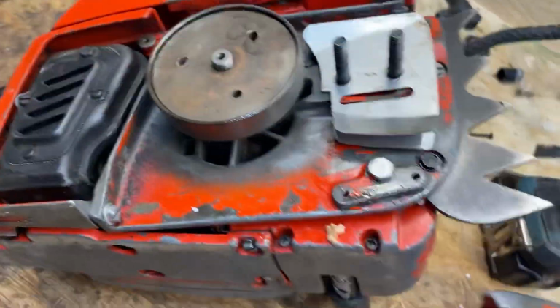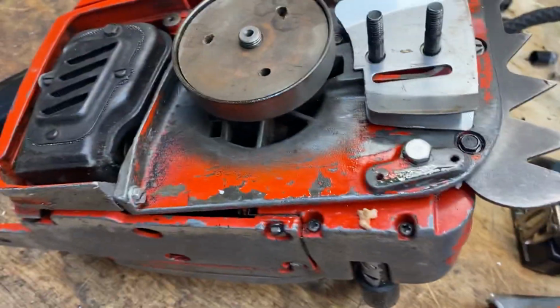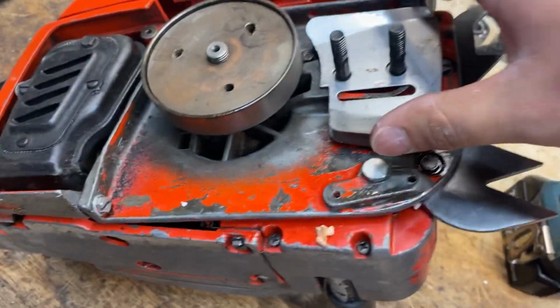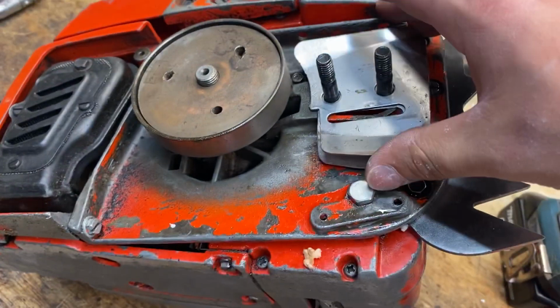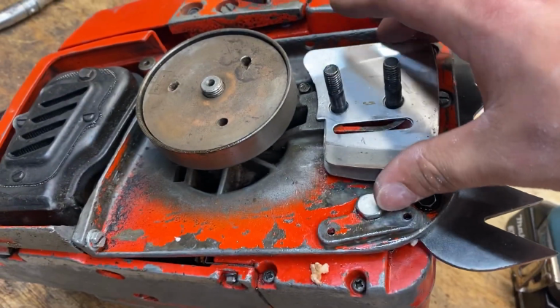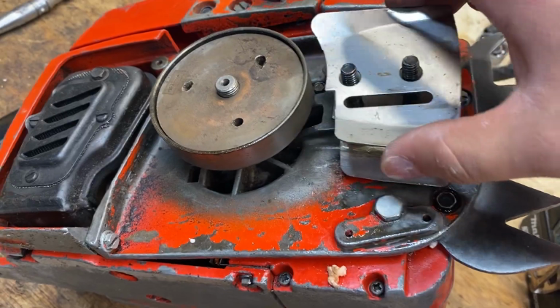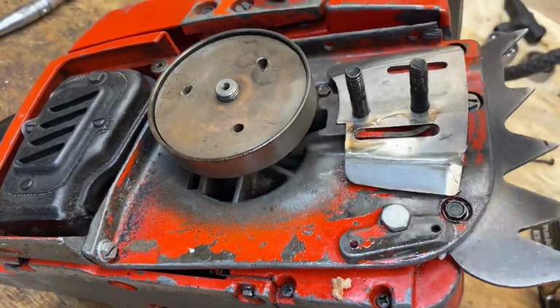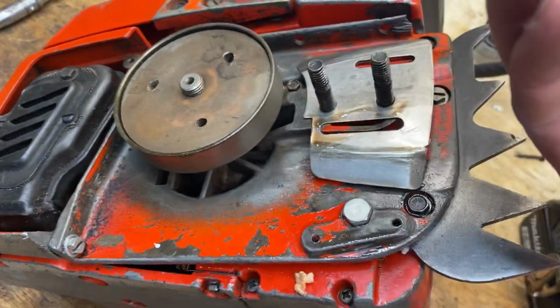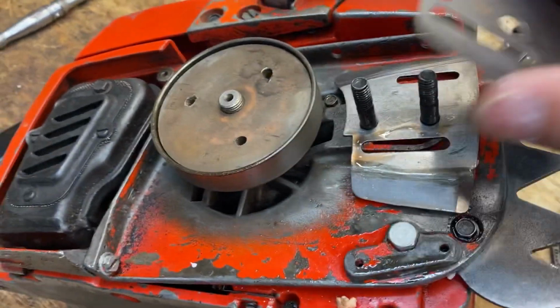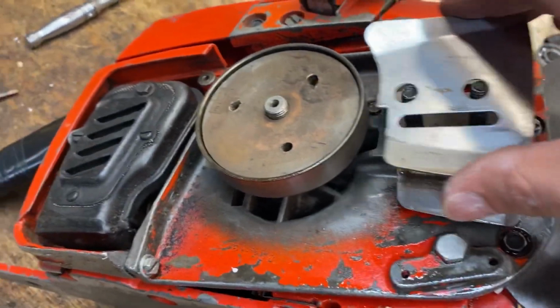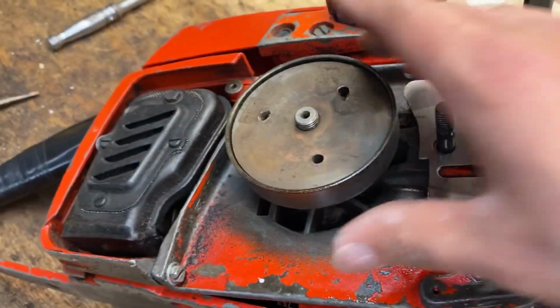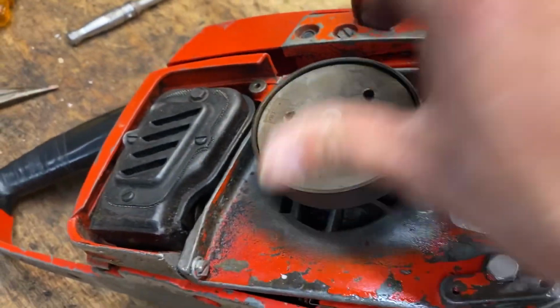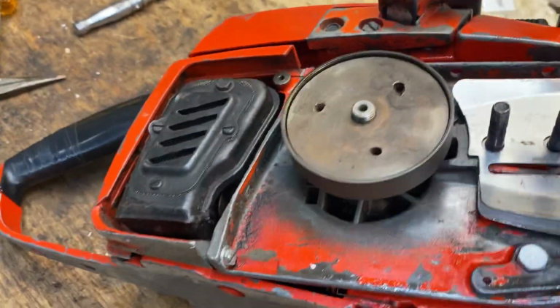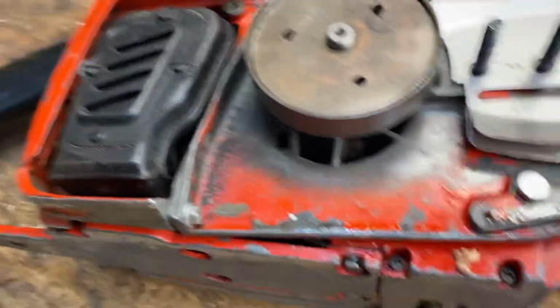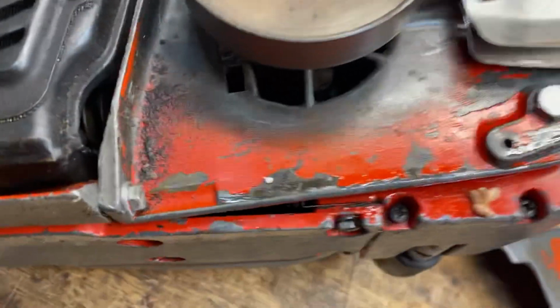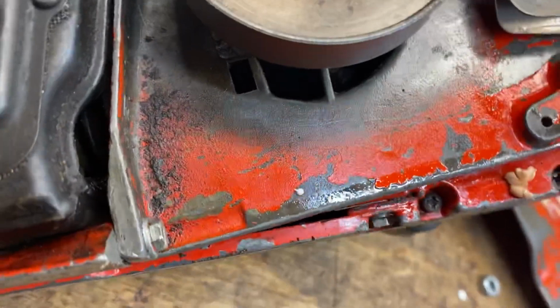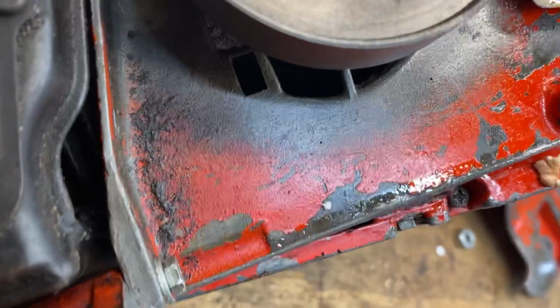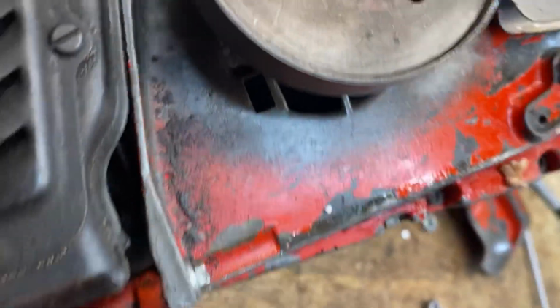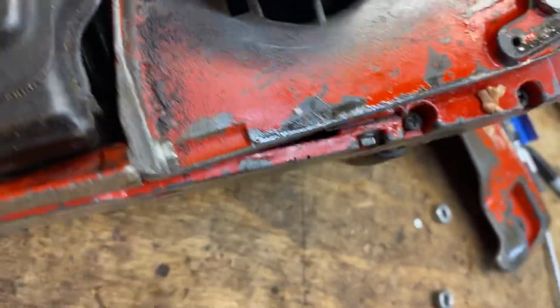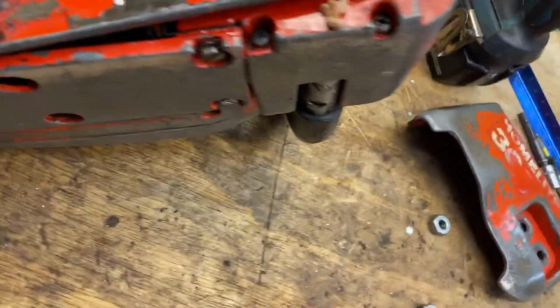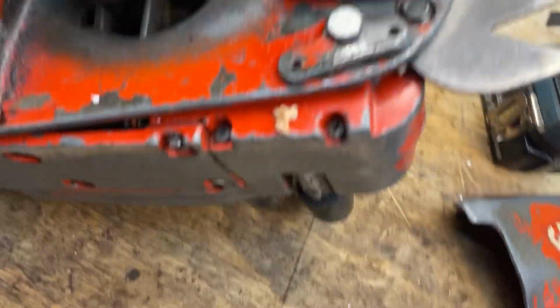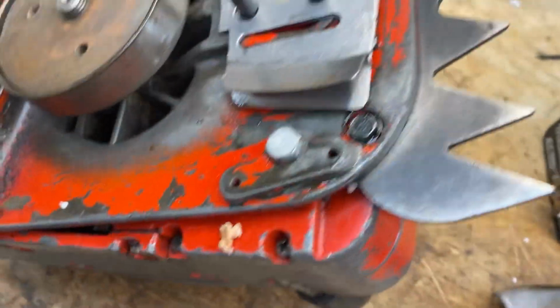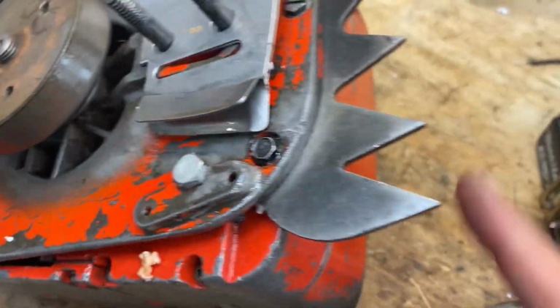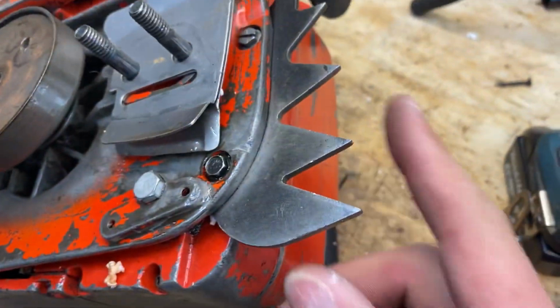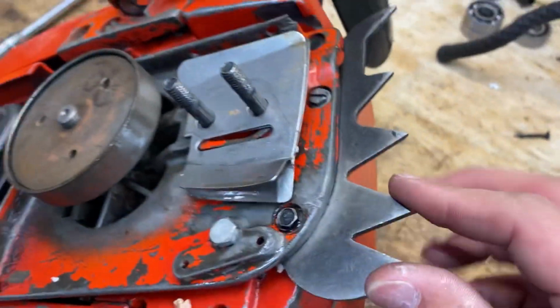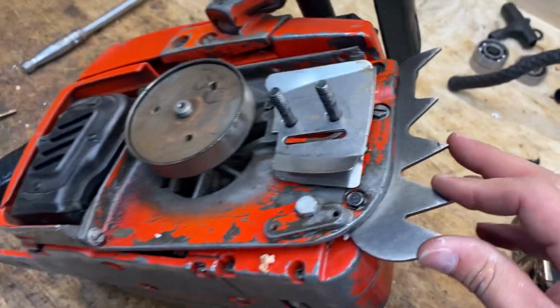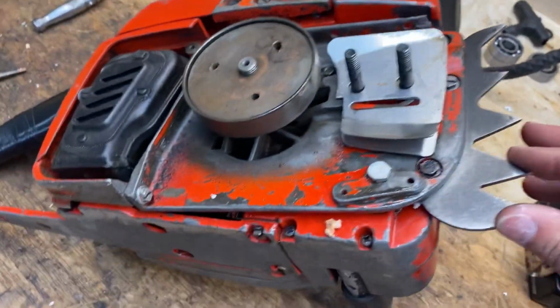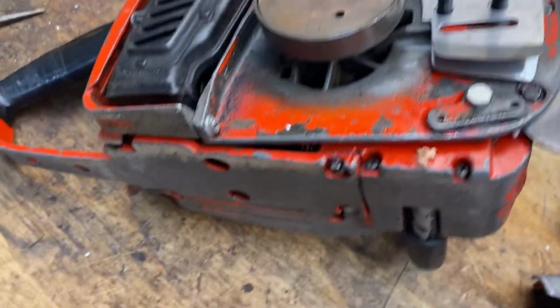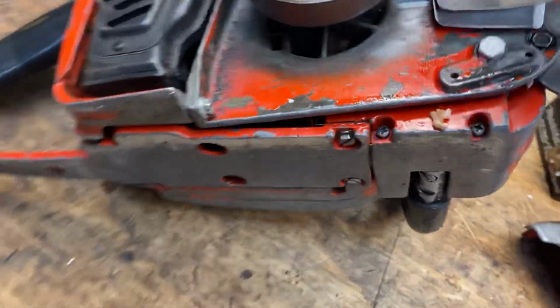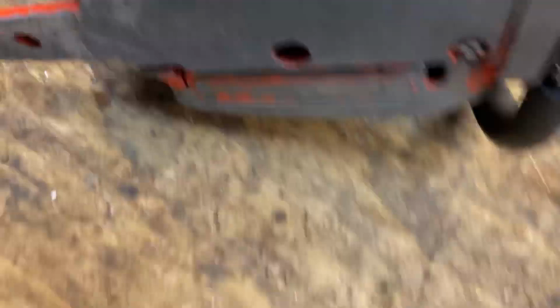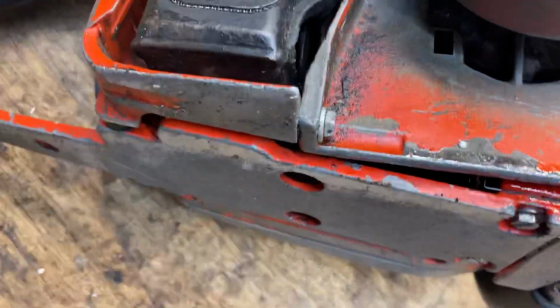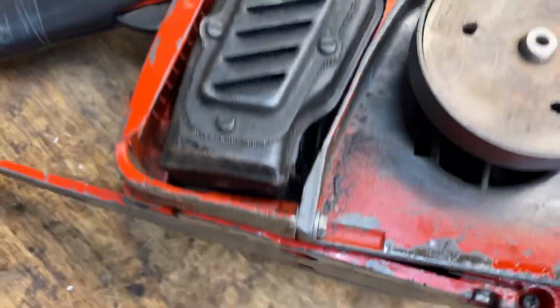It's gonna get ported, a little customized. Should be interesting. Doesn't look too bad at all. Neat spike muffler, looks solid.